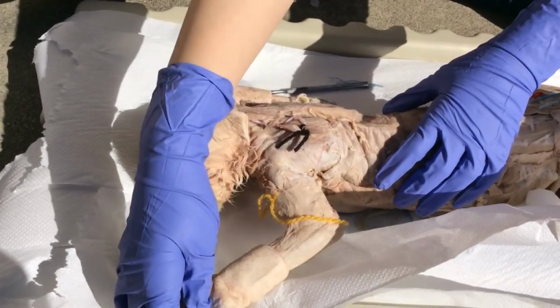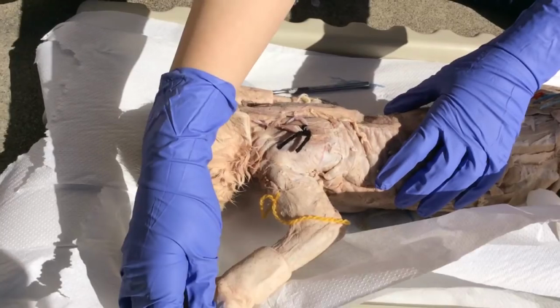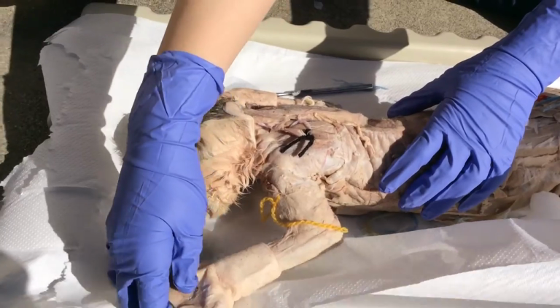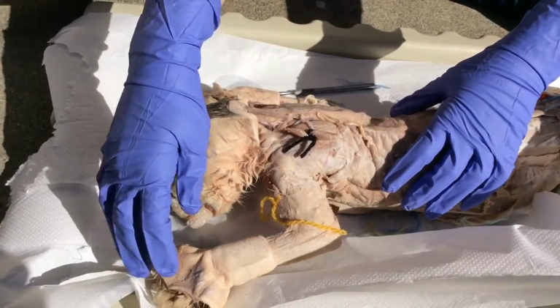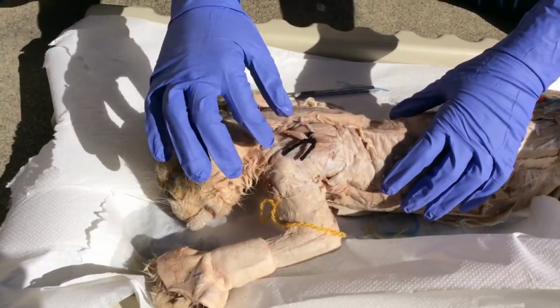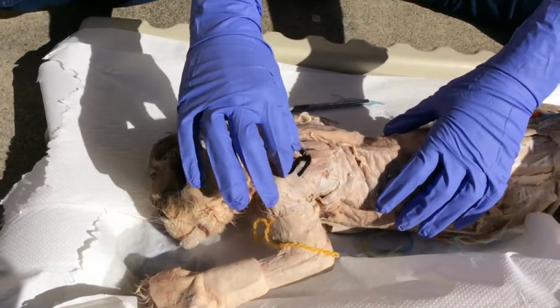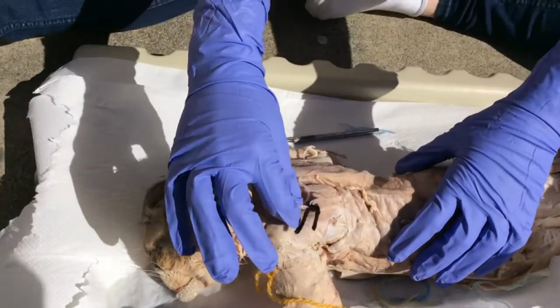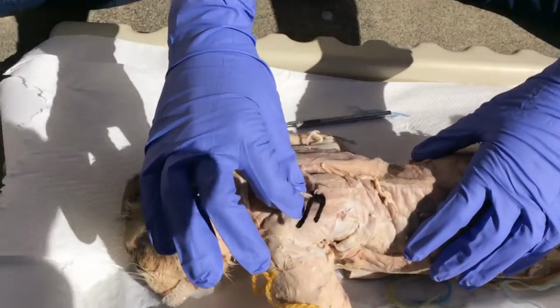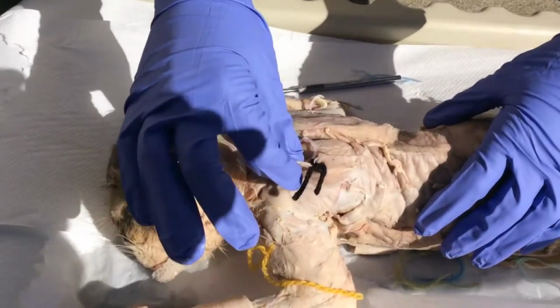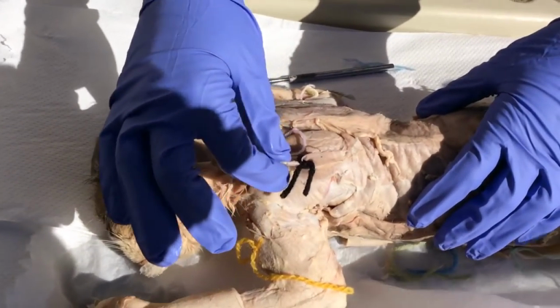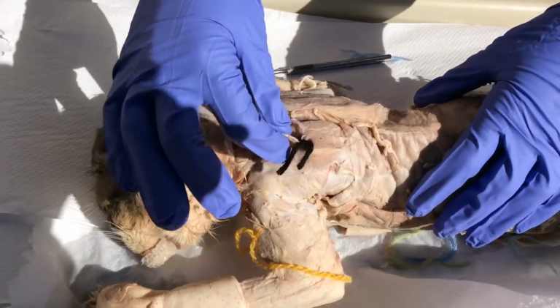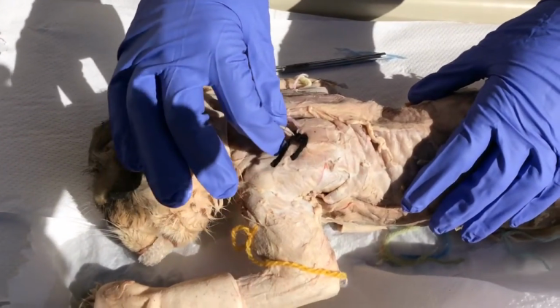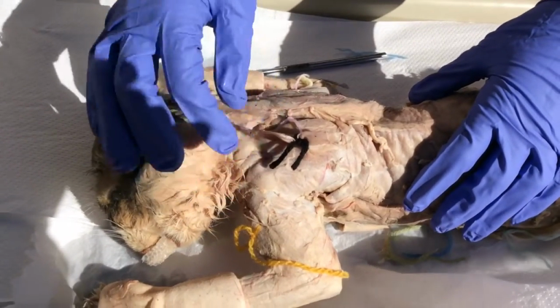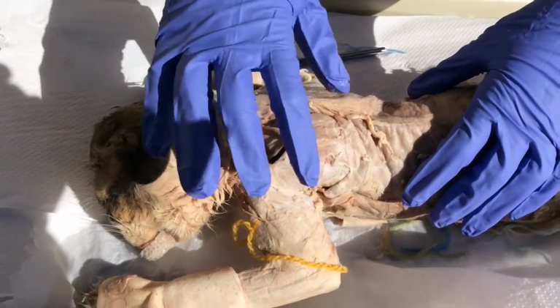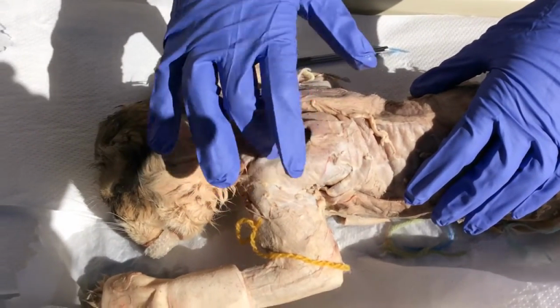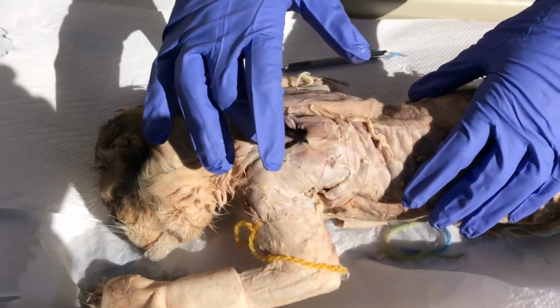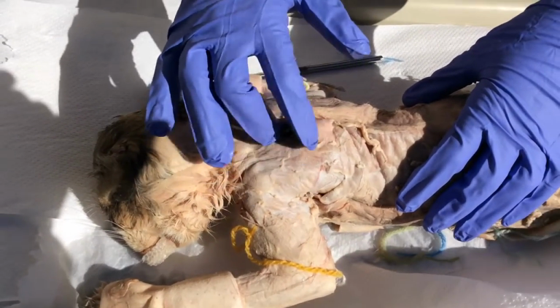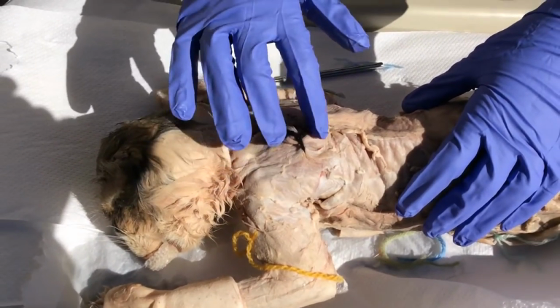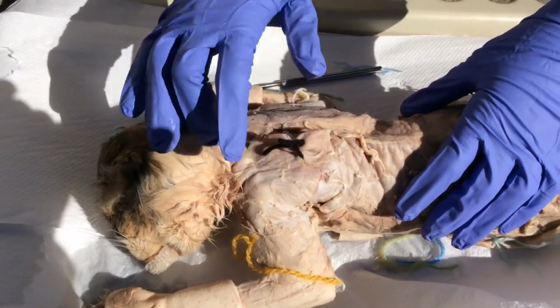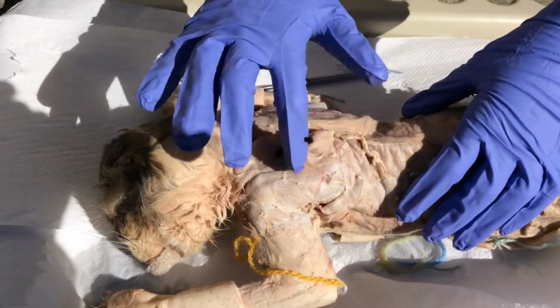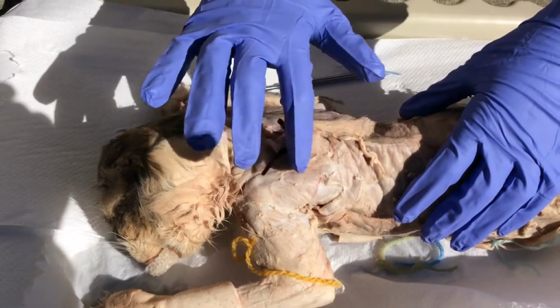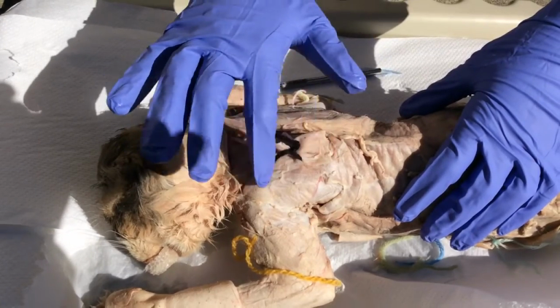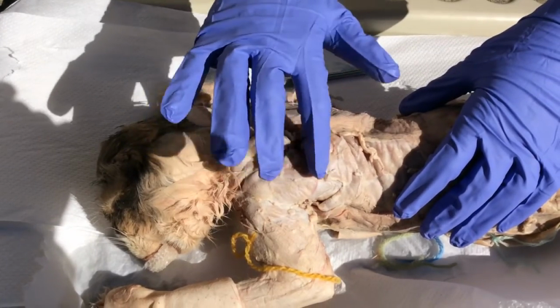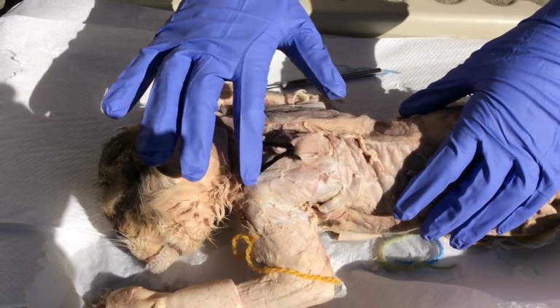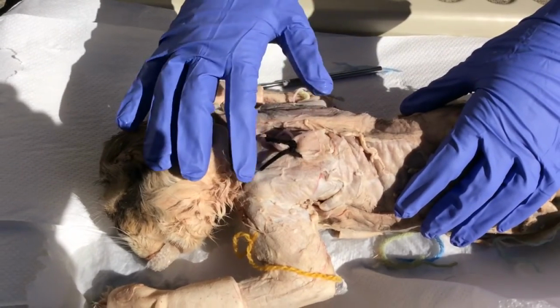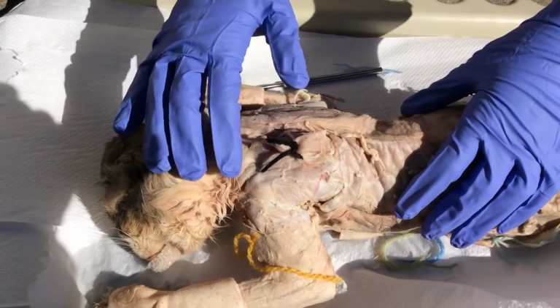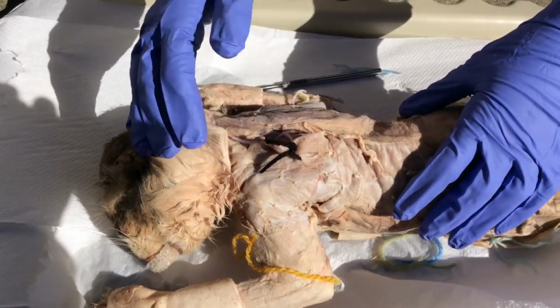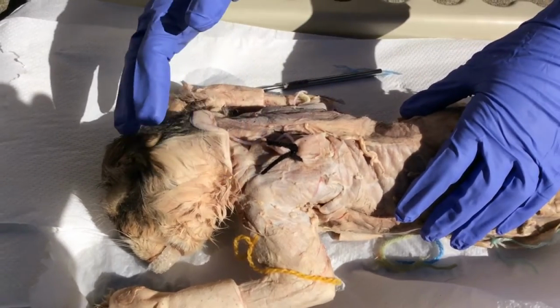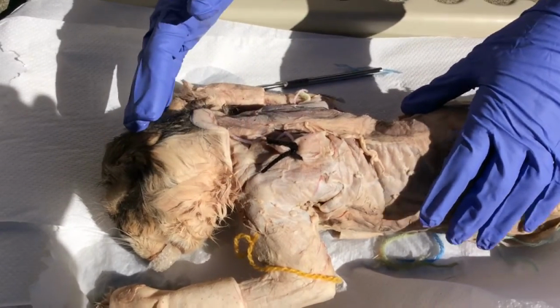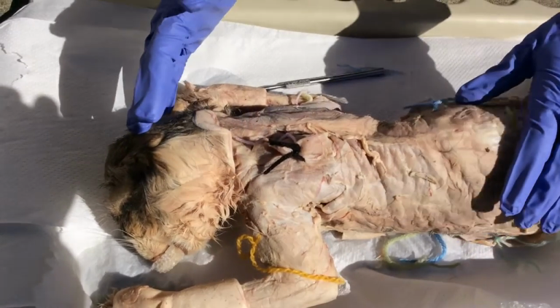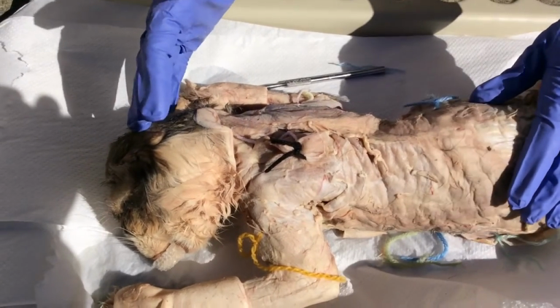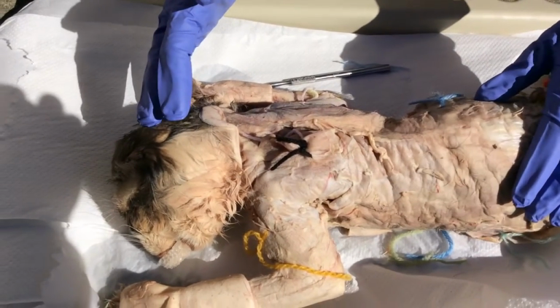Next is the trapezius in black, which elevates the shoulder. There are striations up and down, which allows the shoulders to elevate and move up.